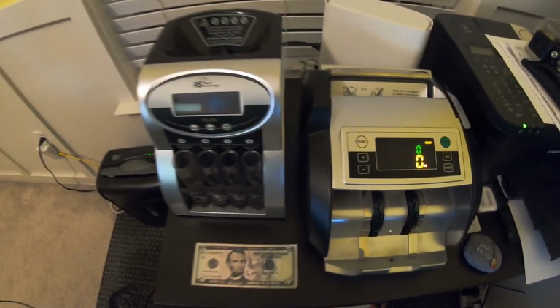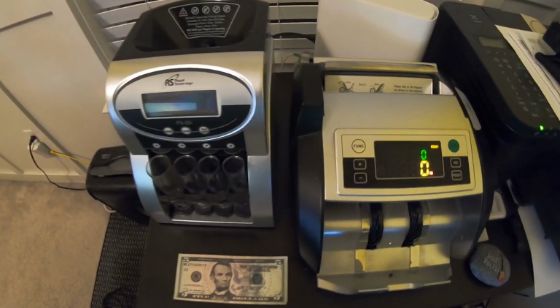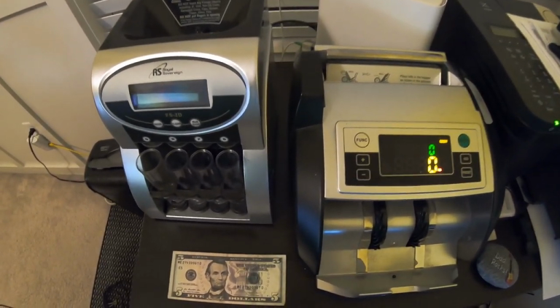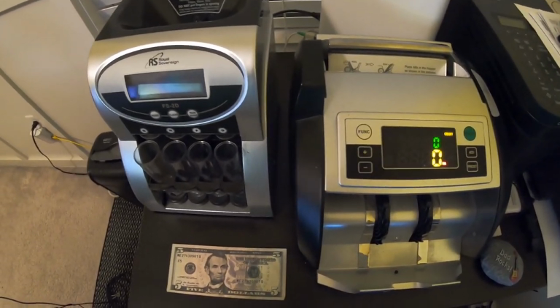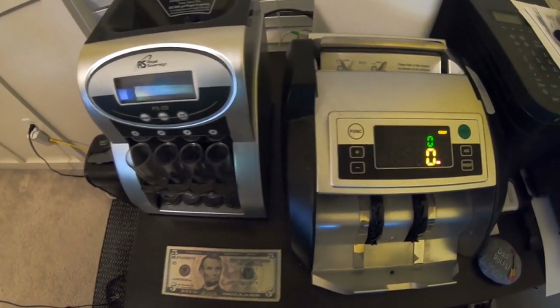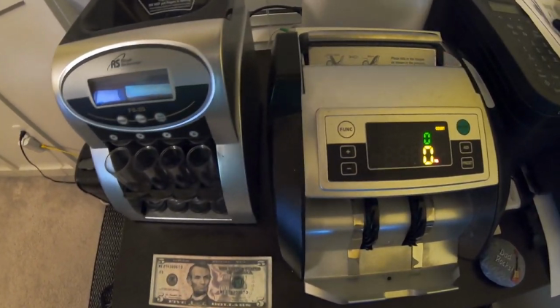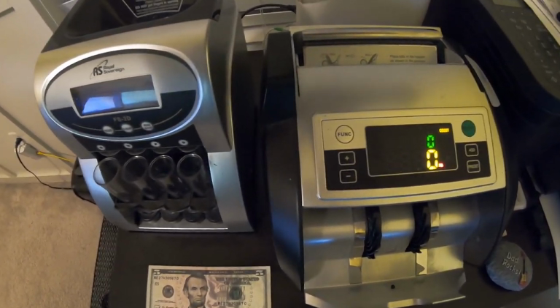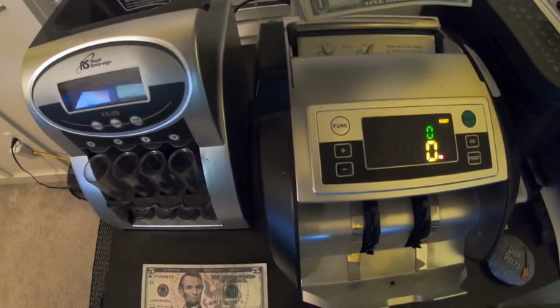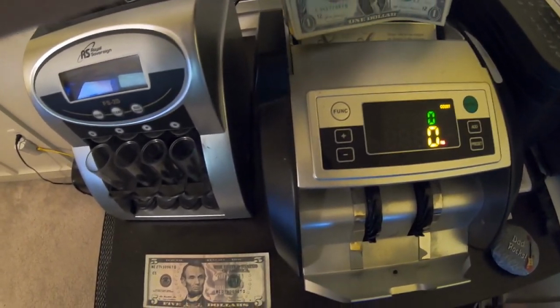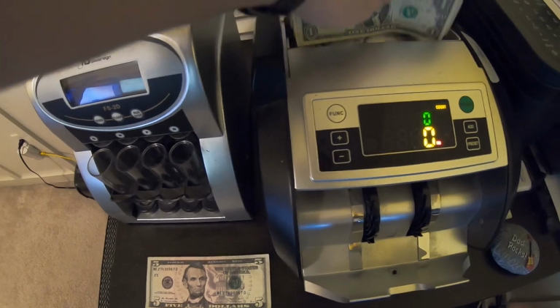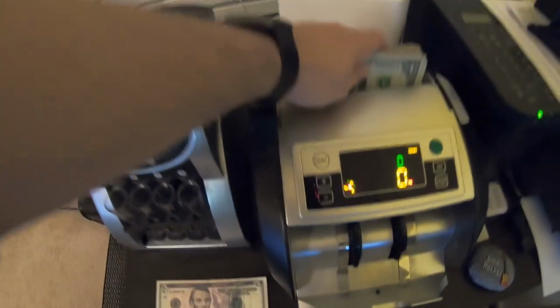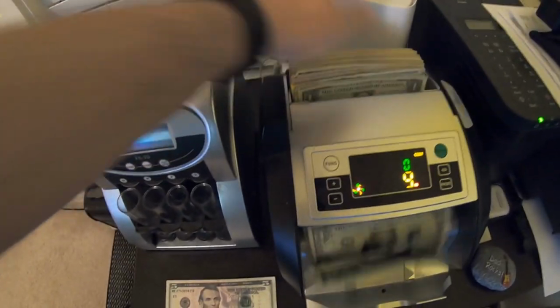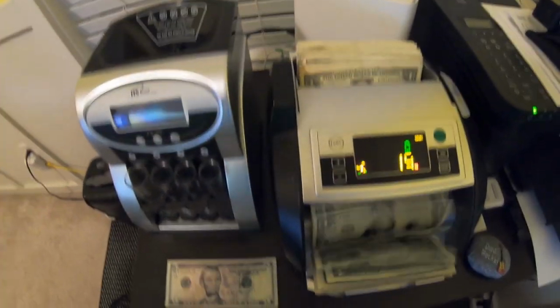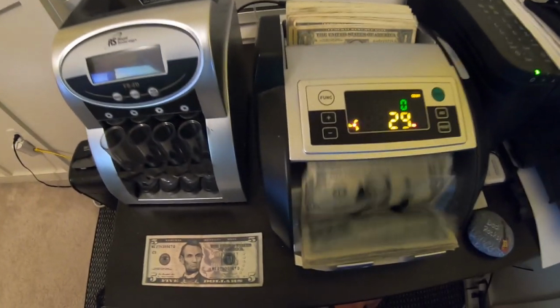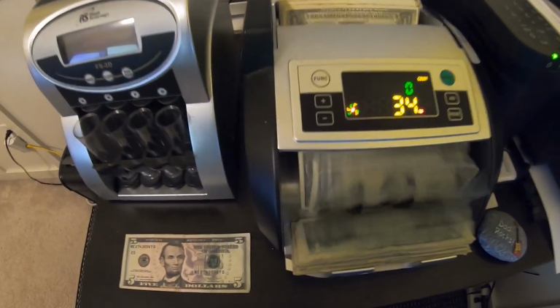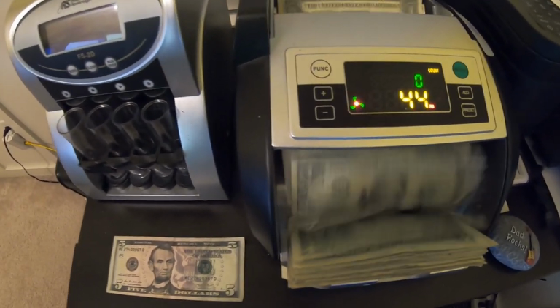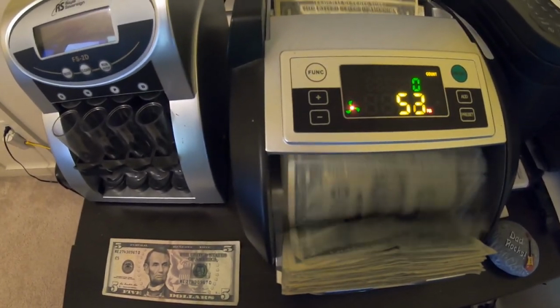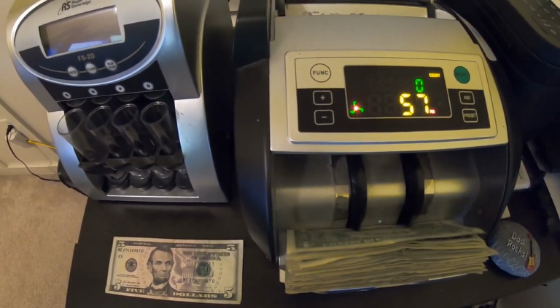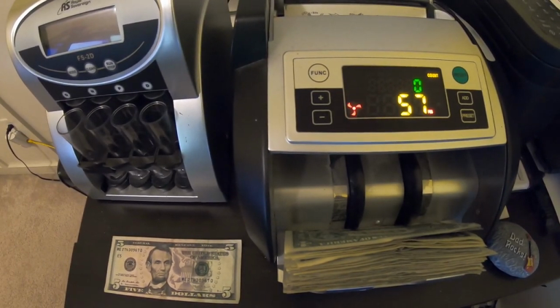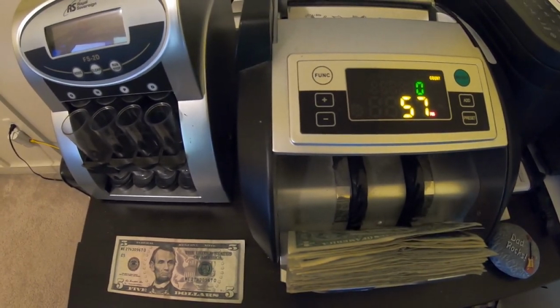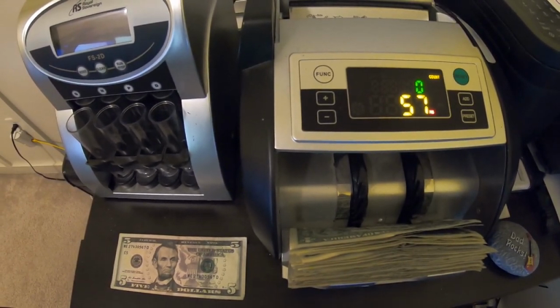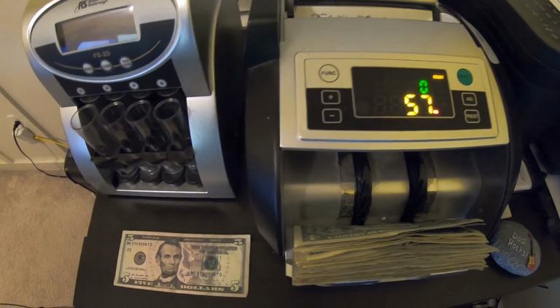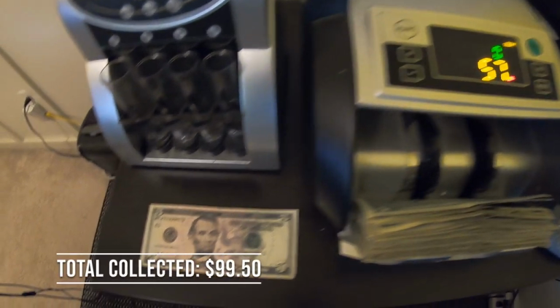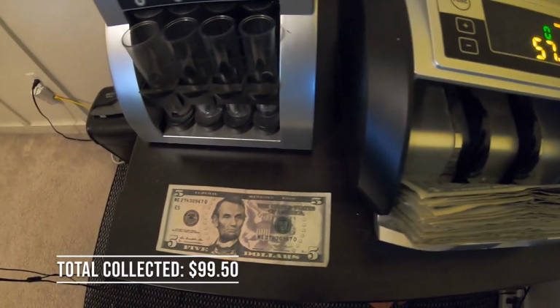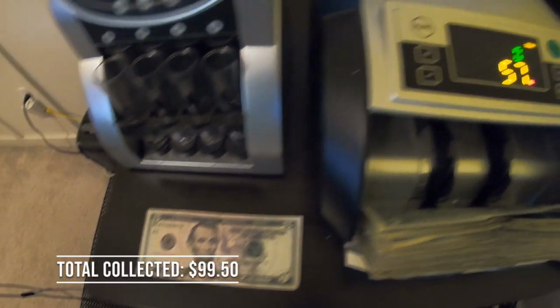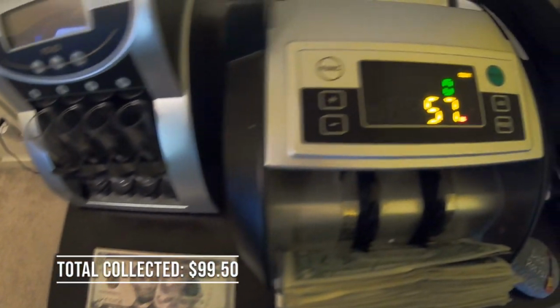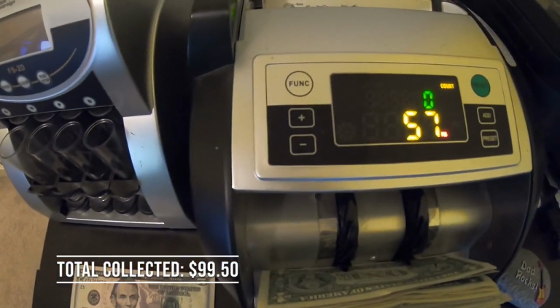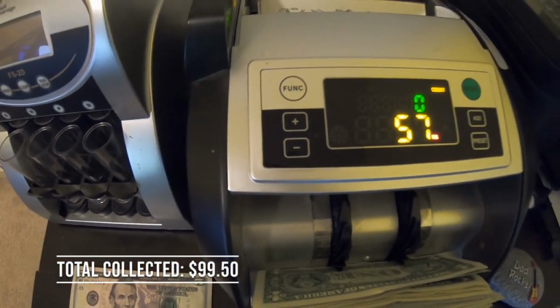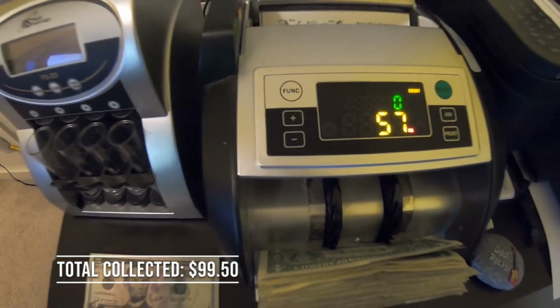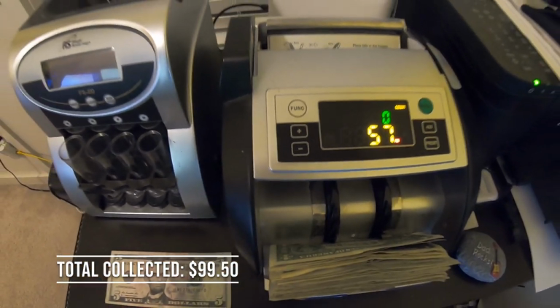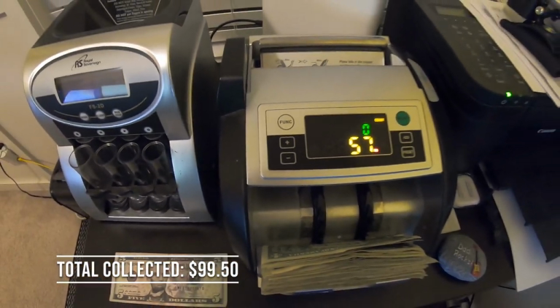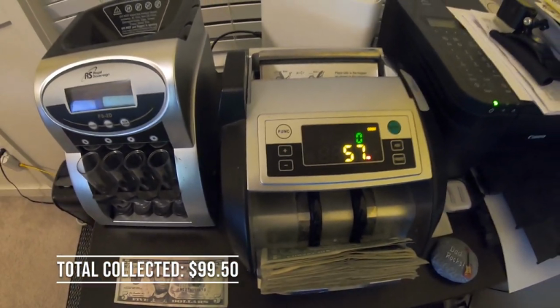We do have that five dollar bill — let's put the ones in our counter. Looks like $57 in ones plus a five, and the coins — so total collected: $99.50. We'll take it, guys!